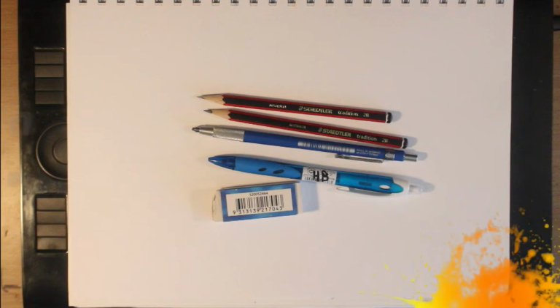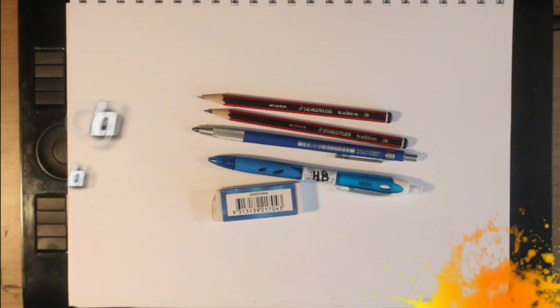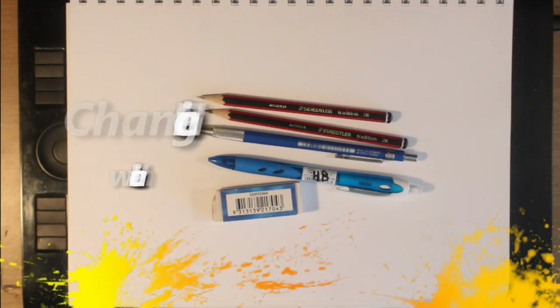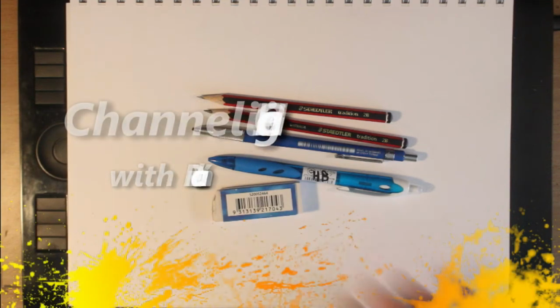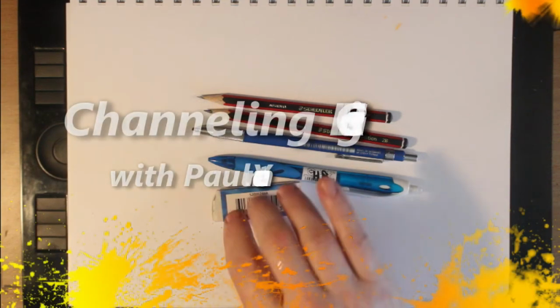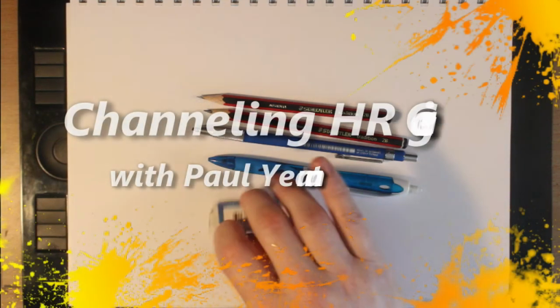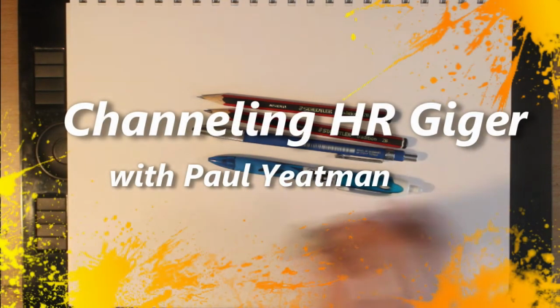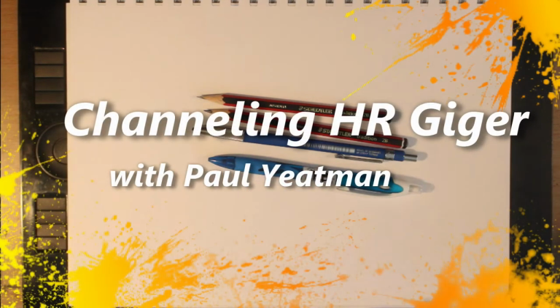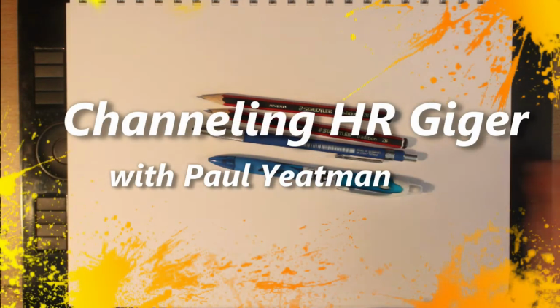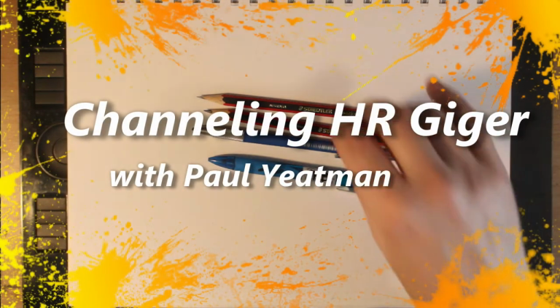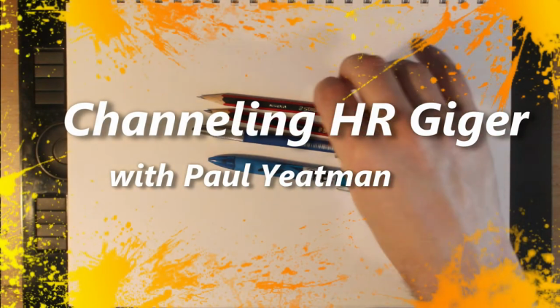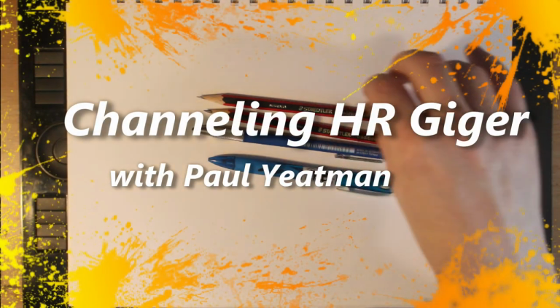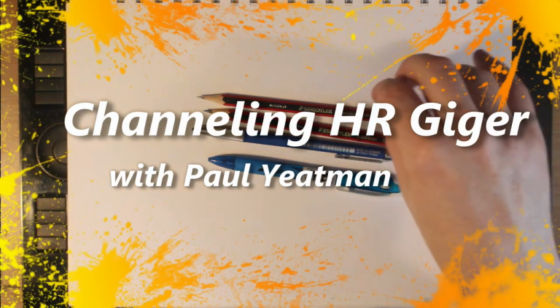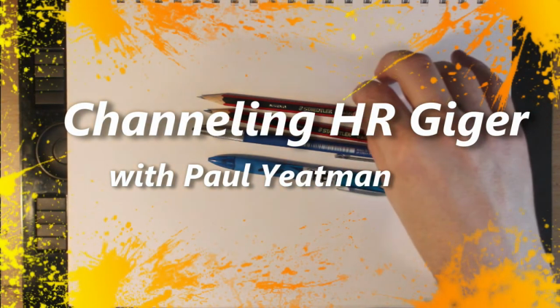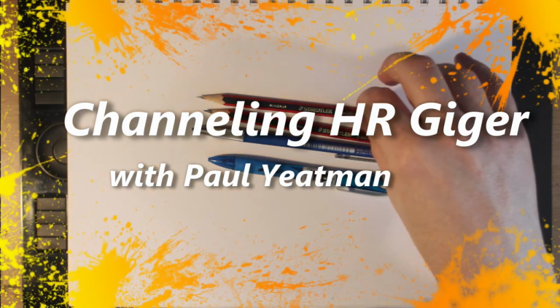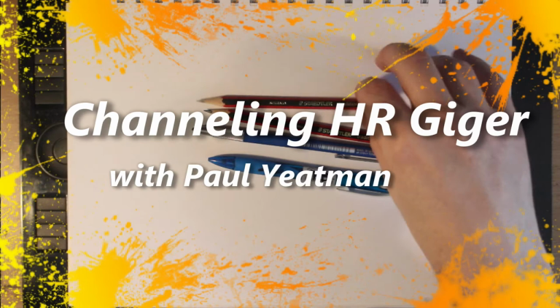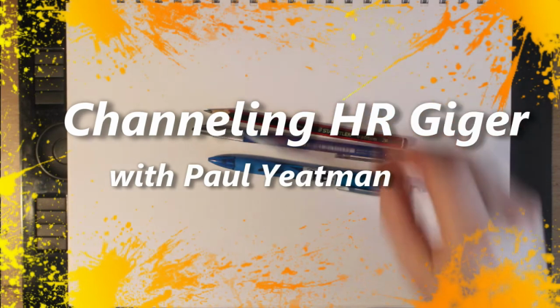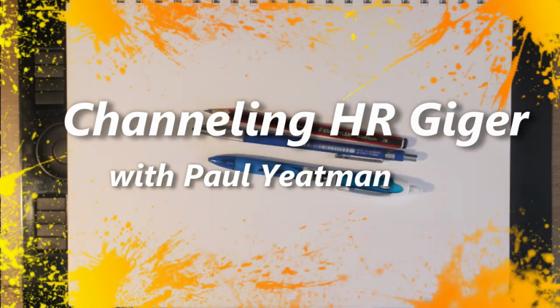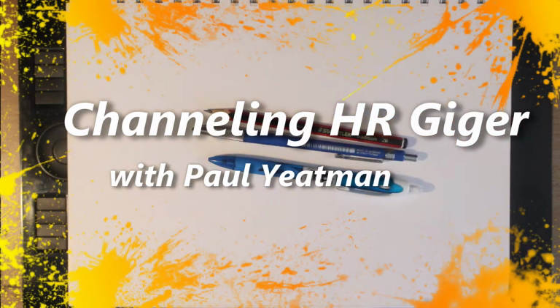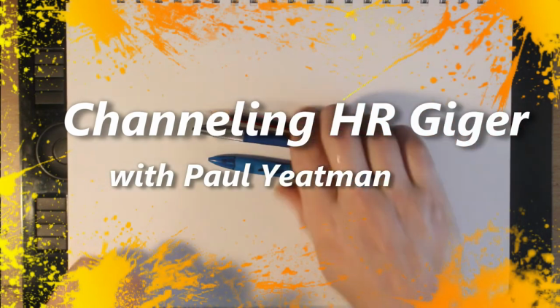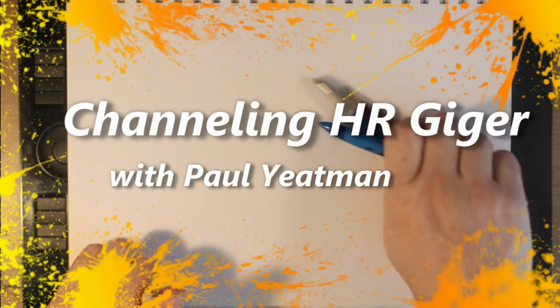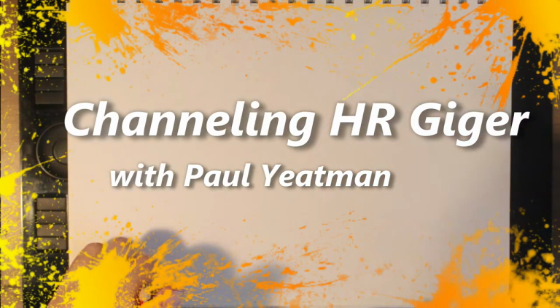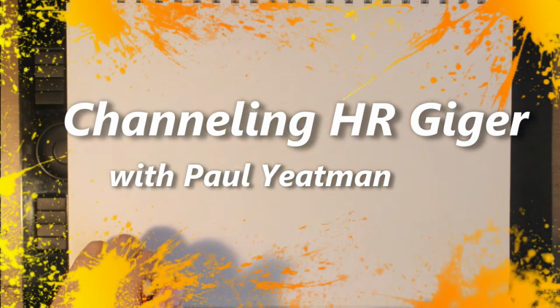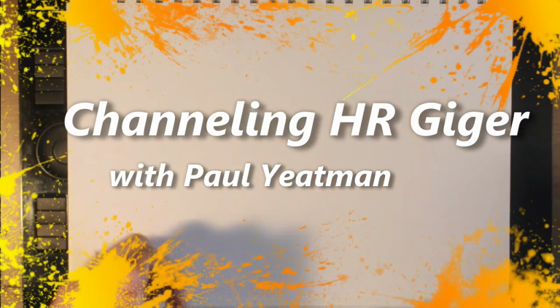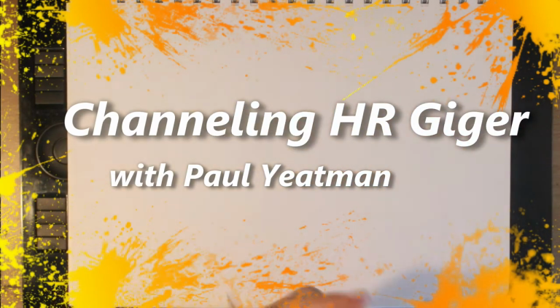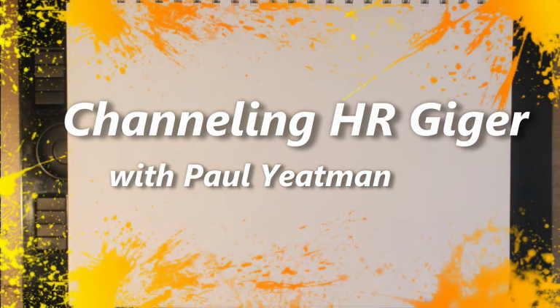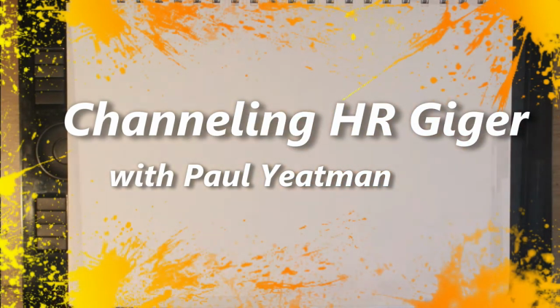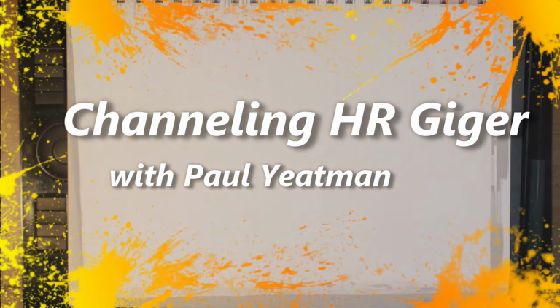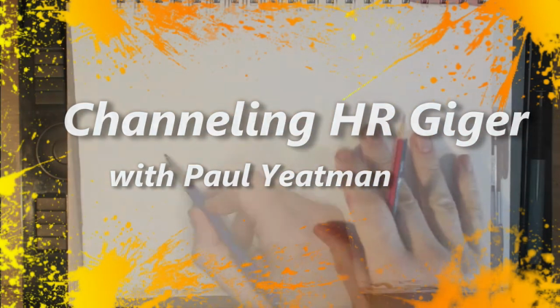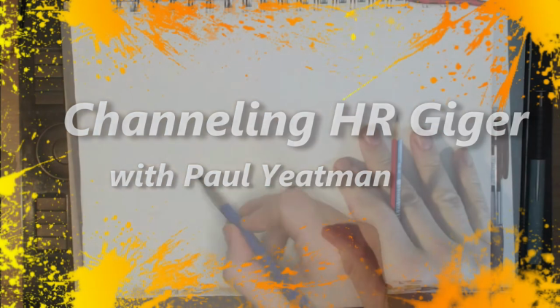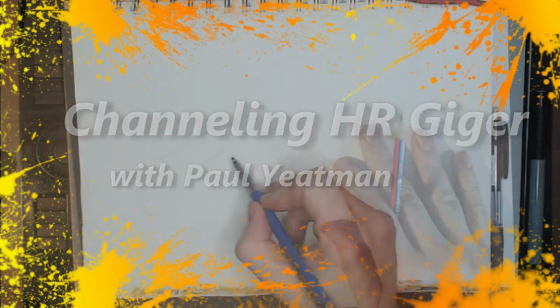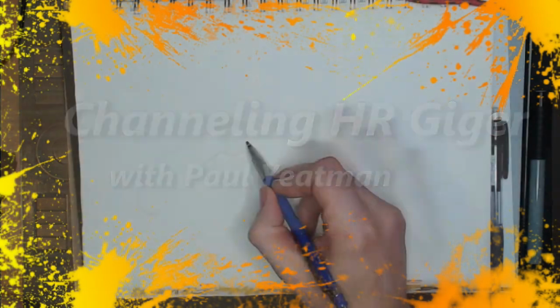Howdy Artie Aliens and welcome. I am Paul Yeggeman. I draw stuff. In today's video I am drawing in a style inspired by H.R. Geiger.